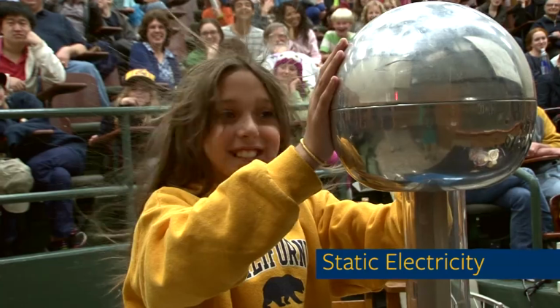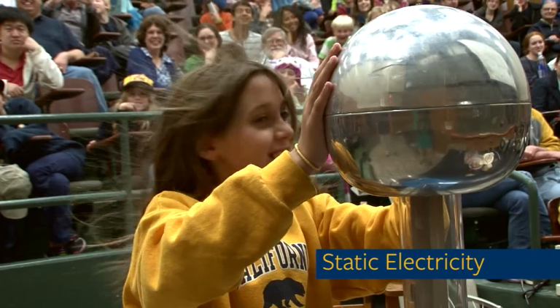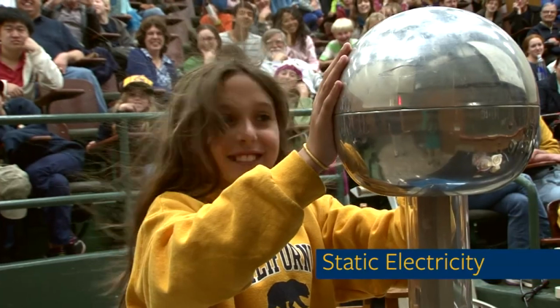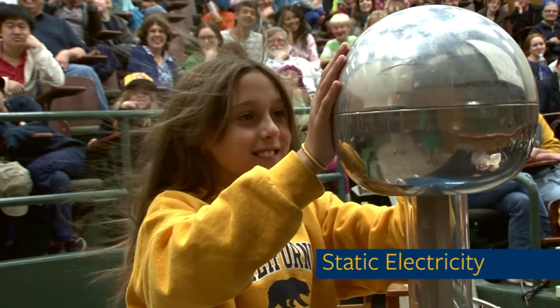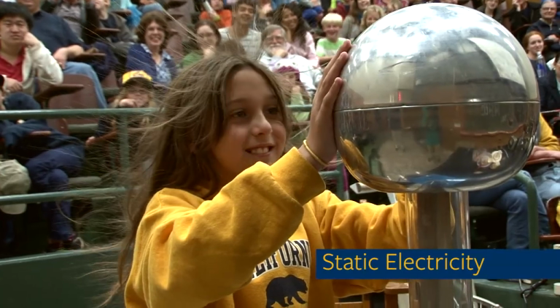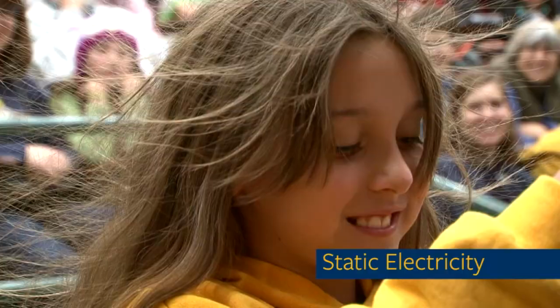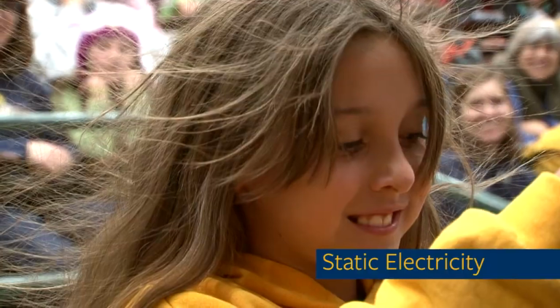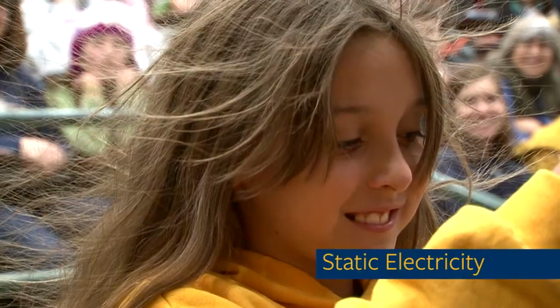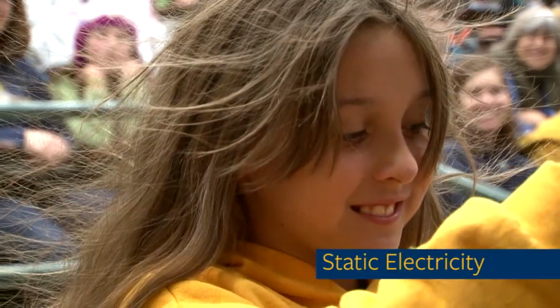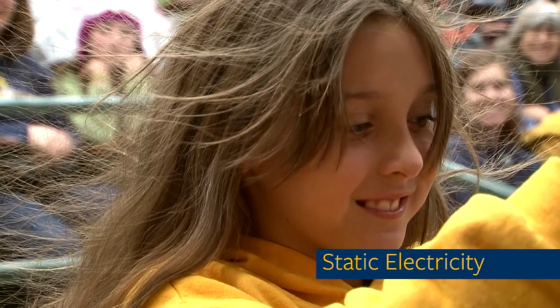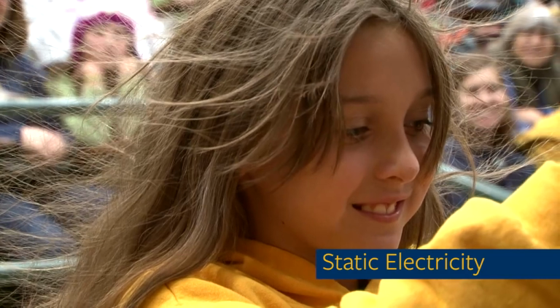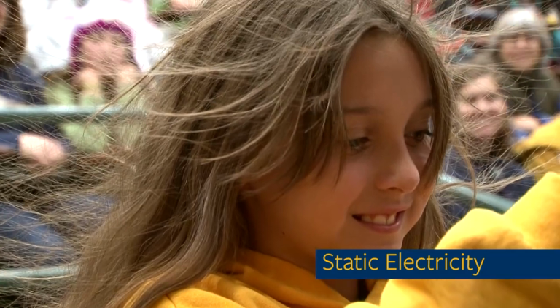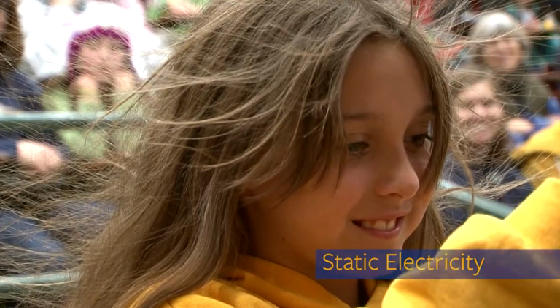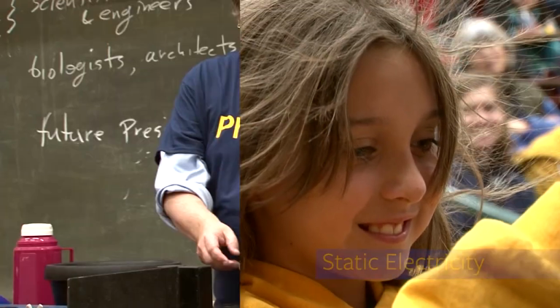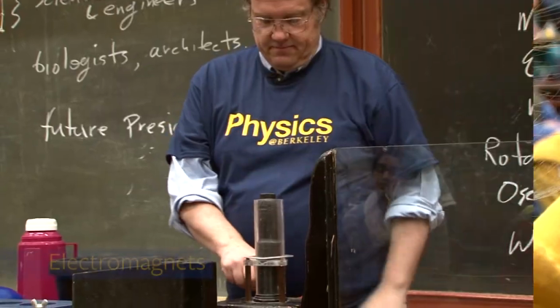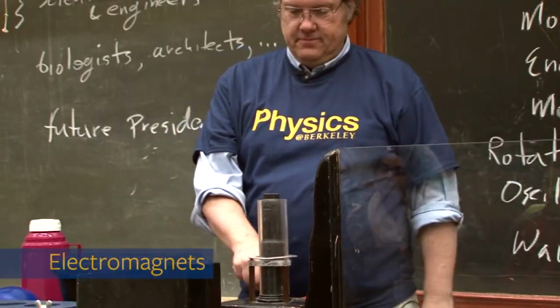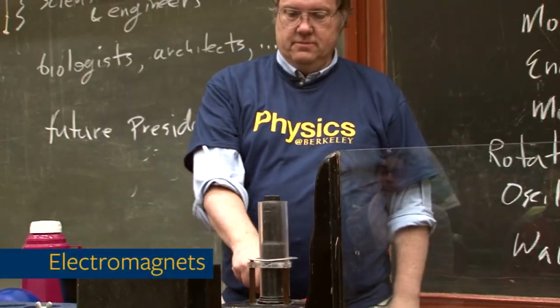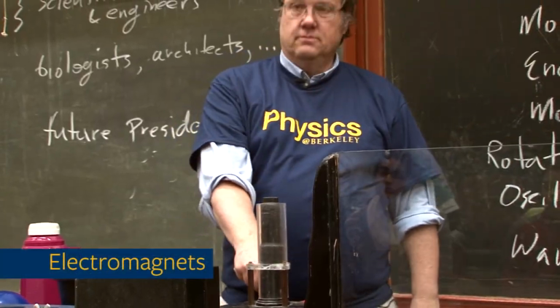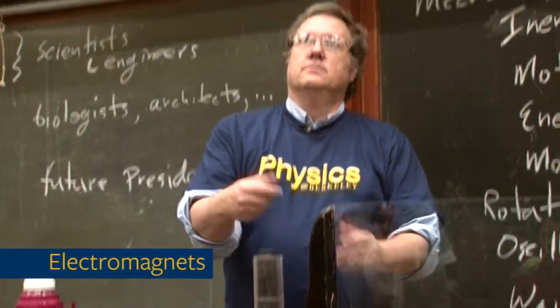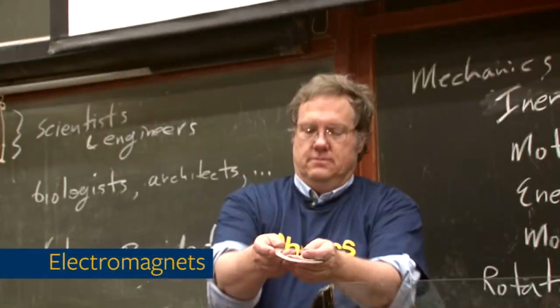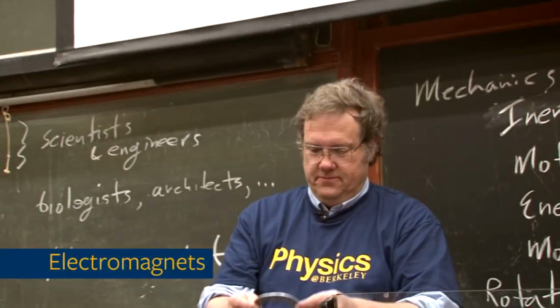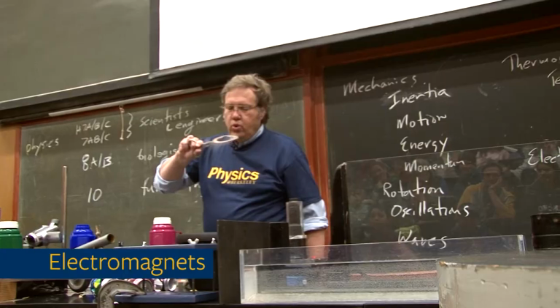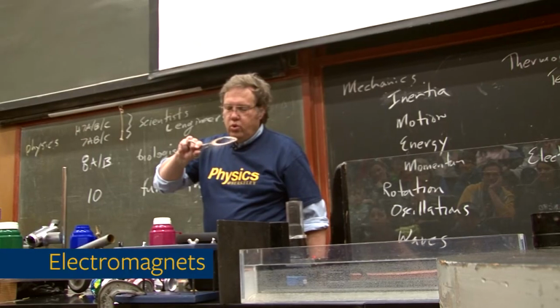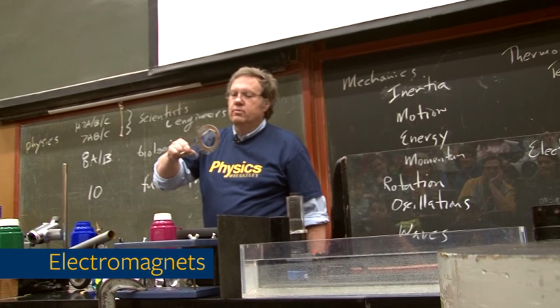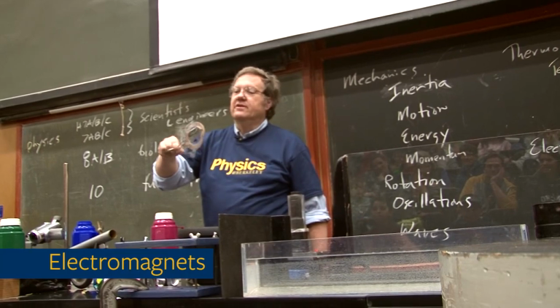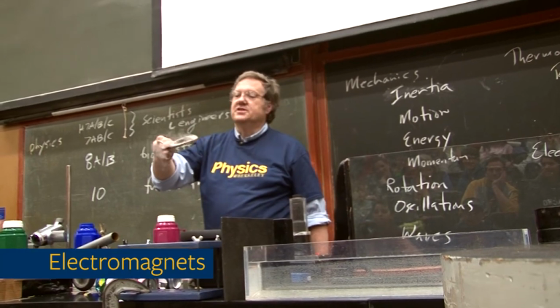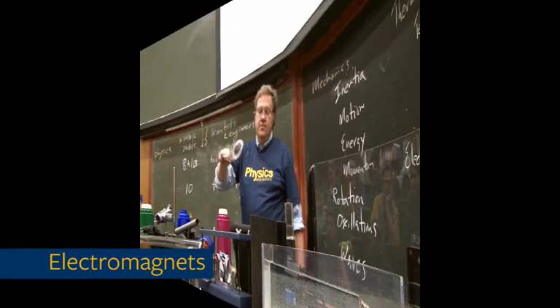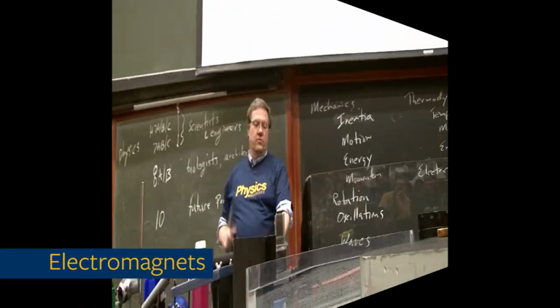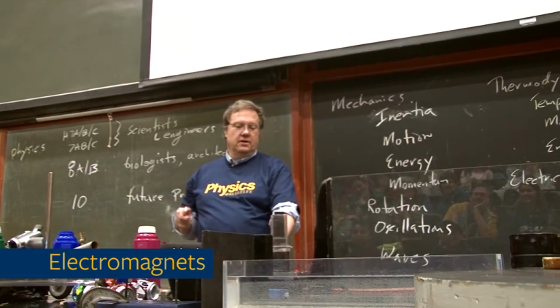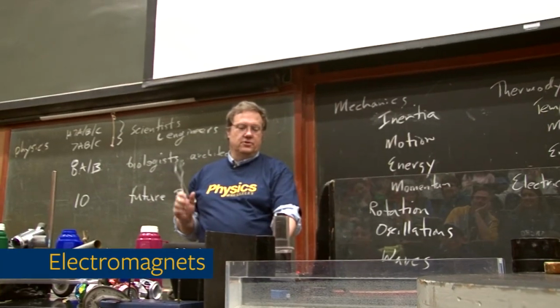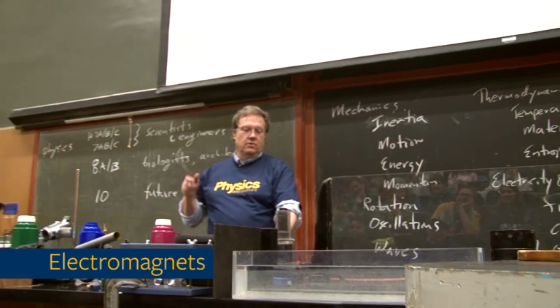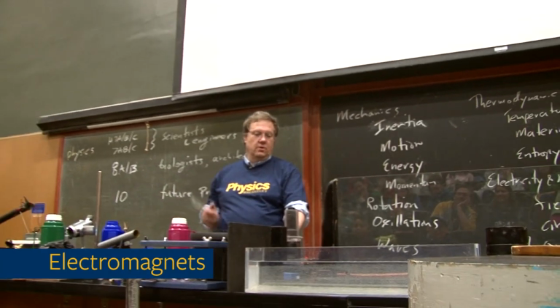Mikayla is extremely brave. Watch her hair — you can see it frost up. Three, two, one.